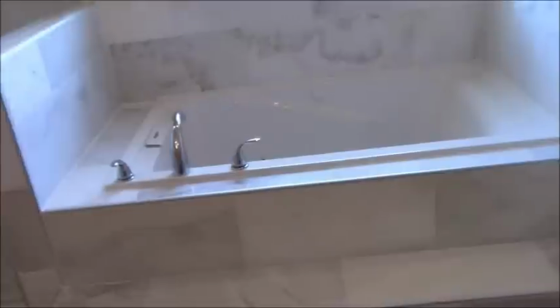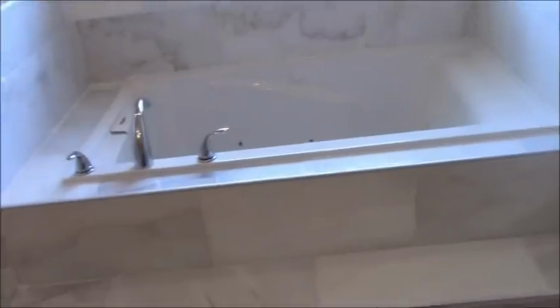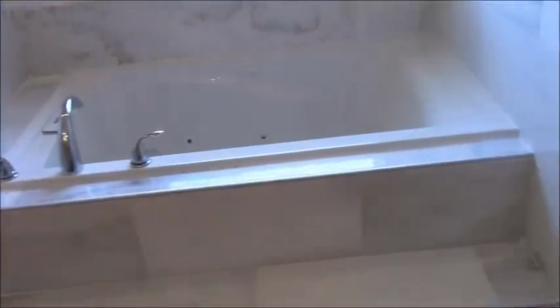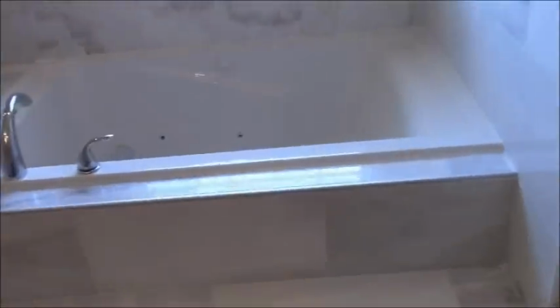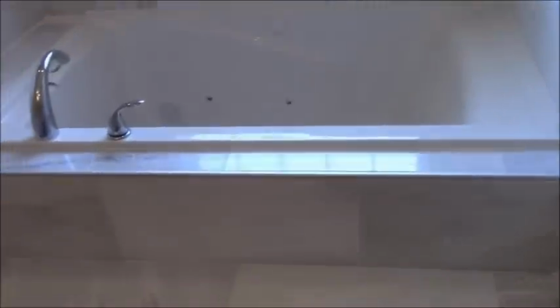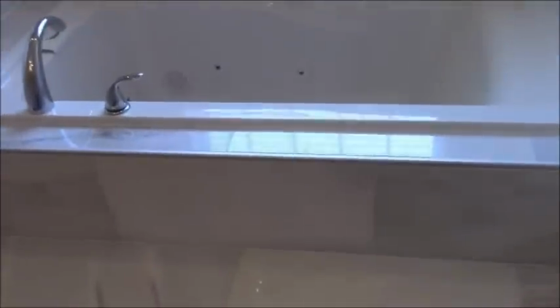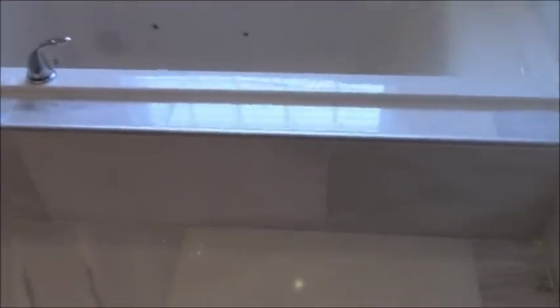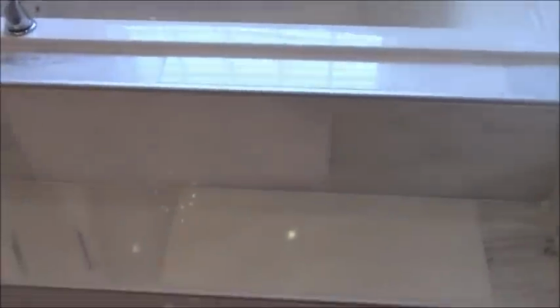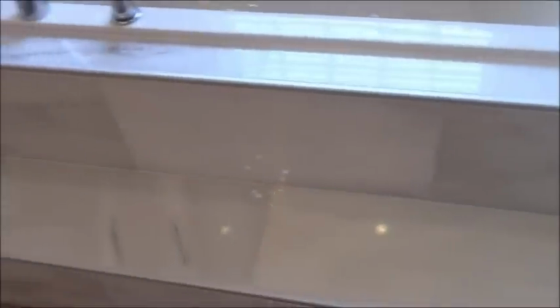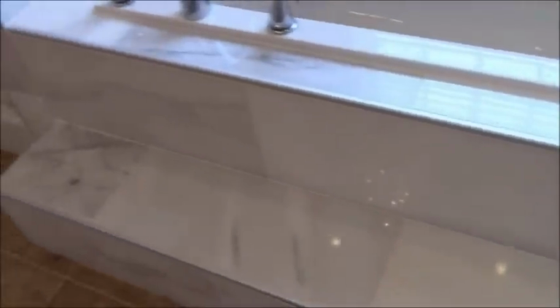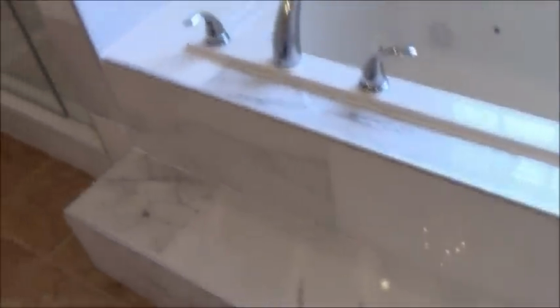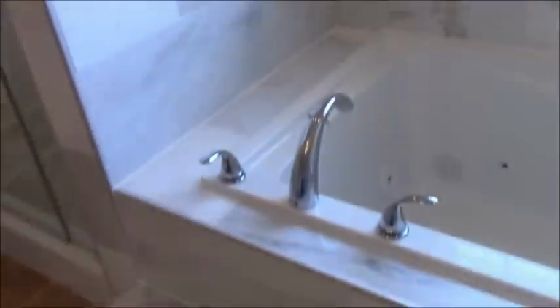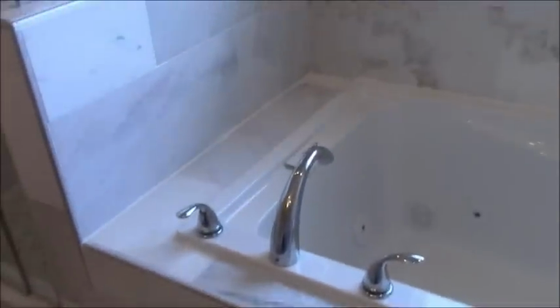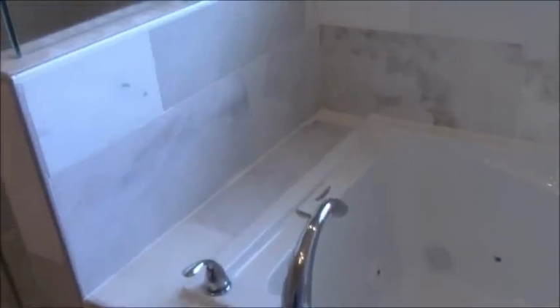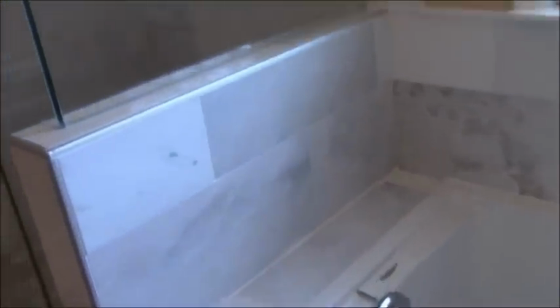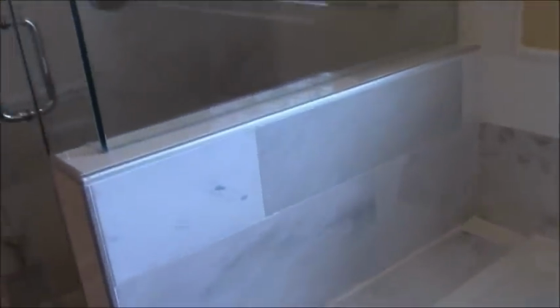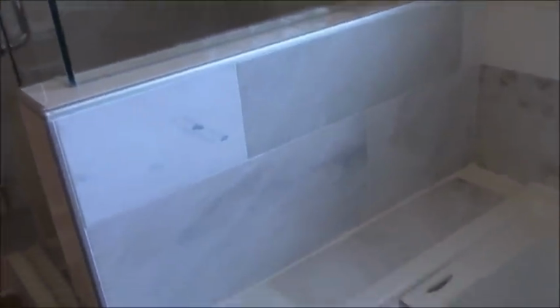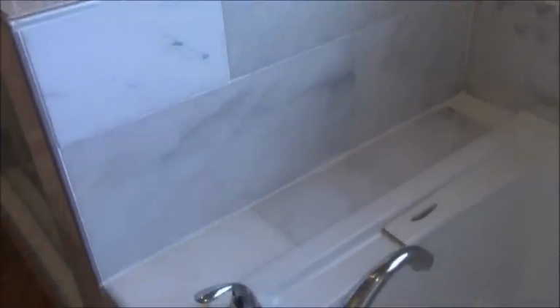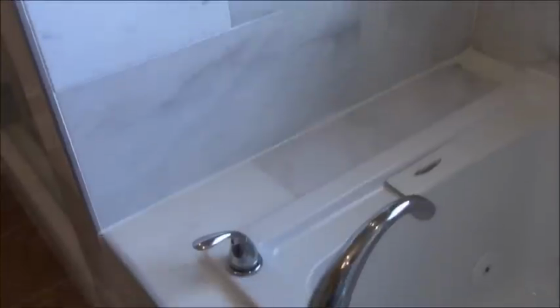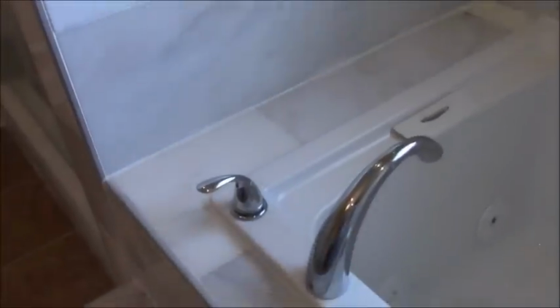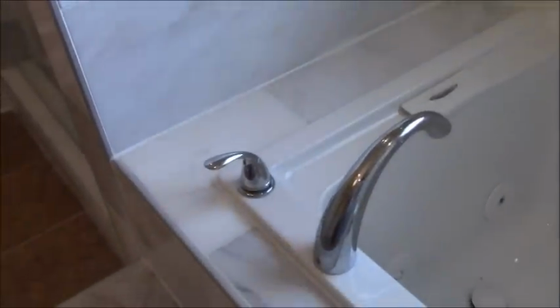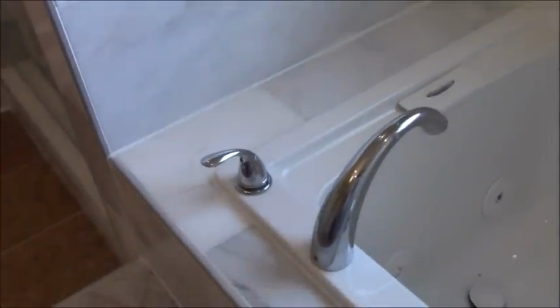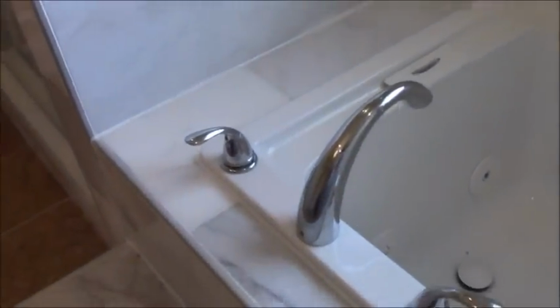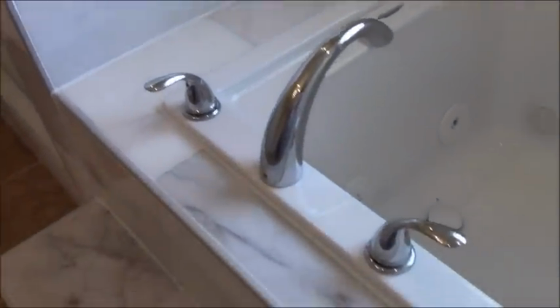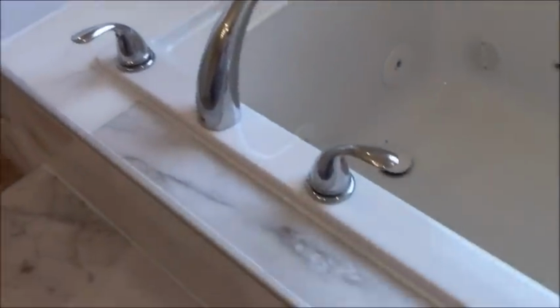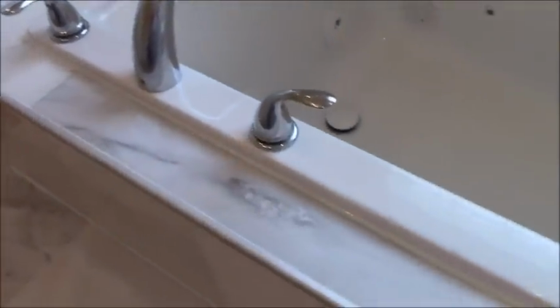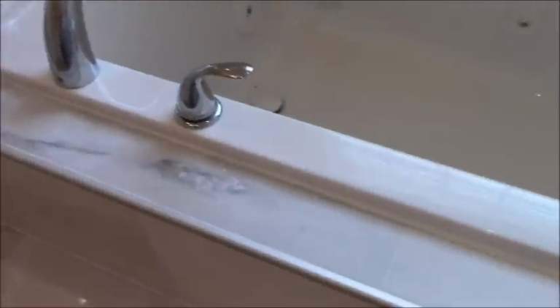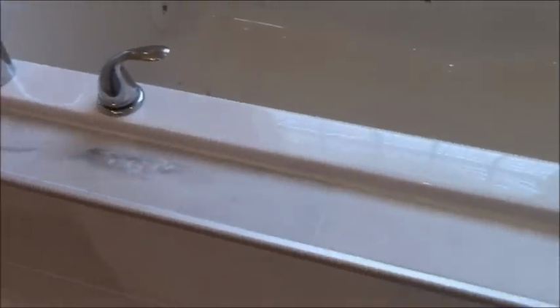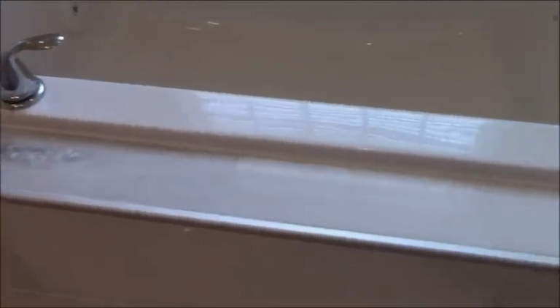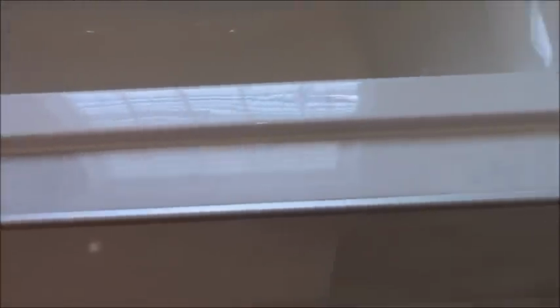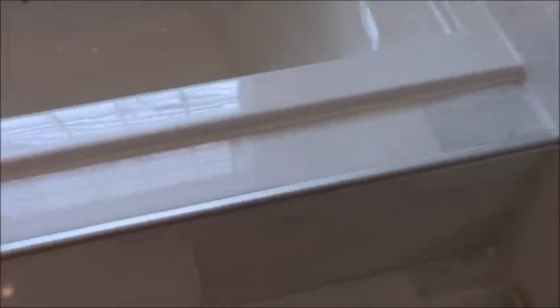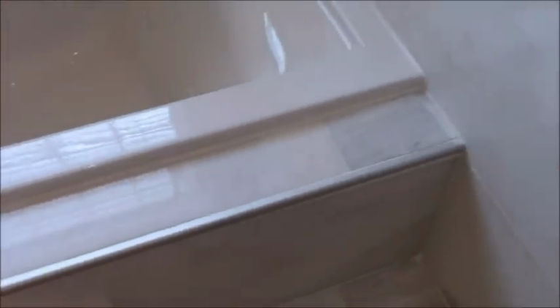One of the issues of doing bathroom, specifically shower and bathtub renovations, is you must know what you're doing in order for things to turn out right.